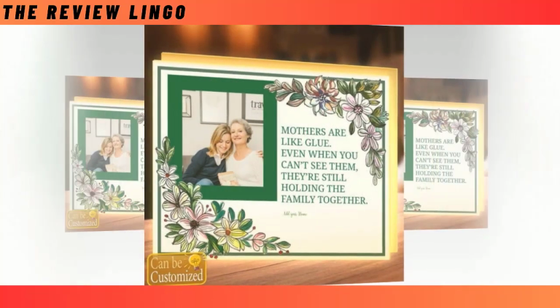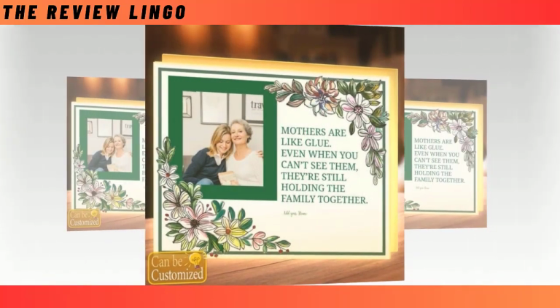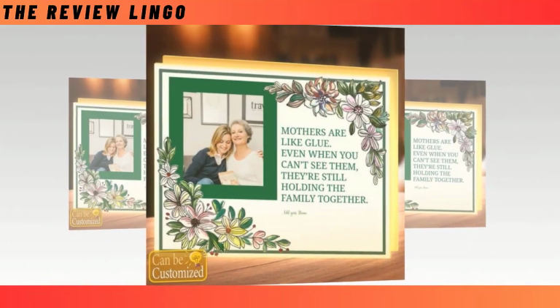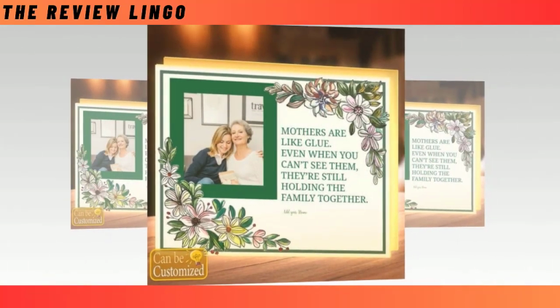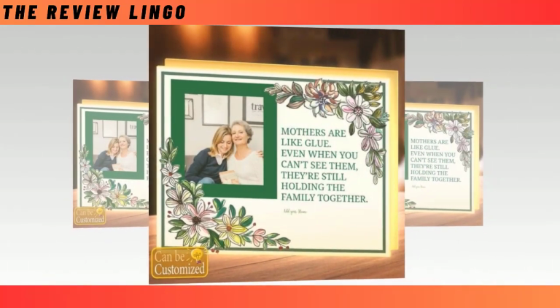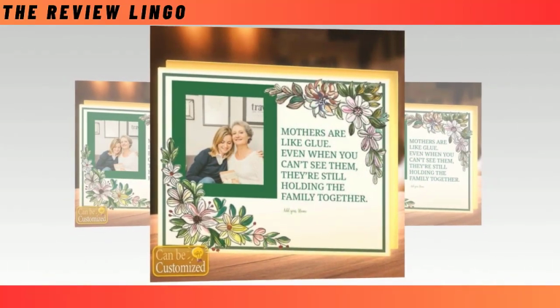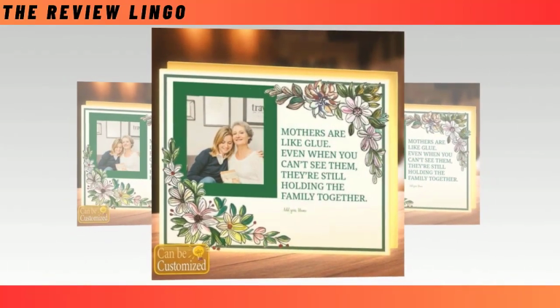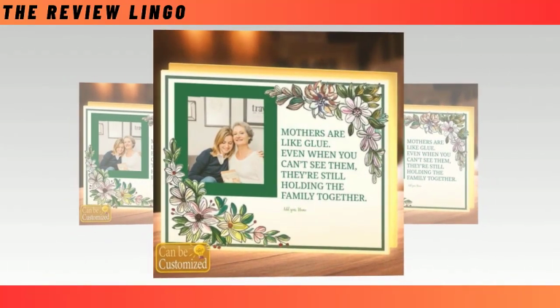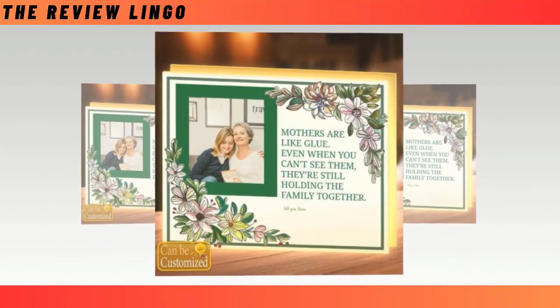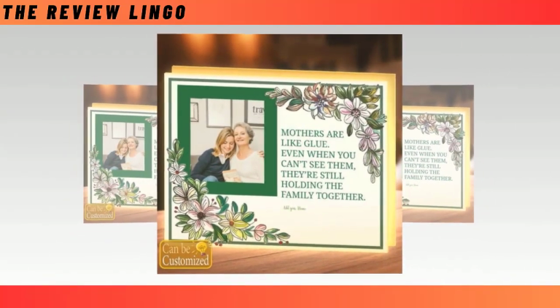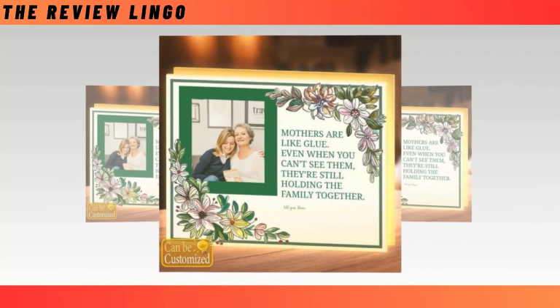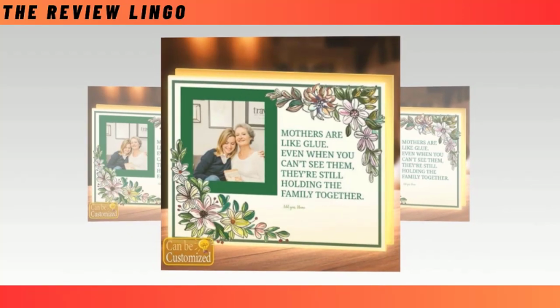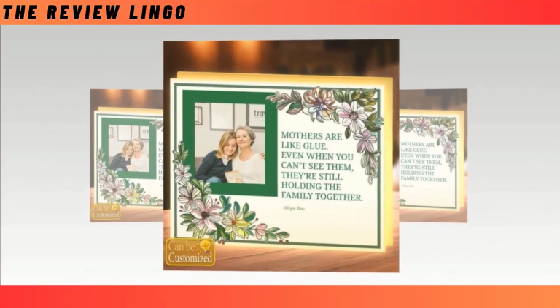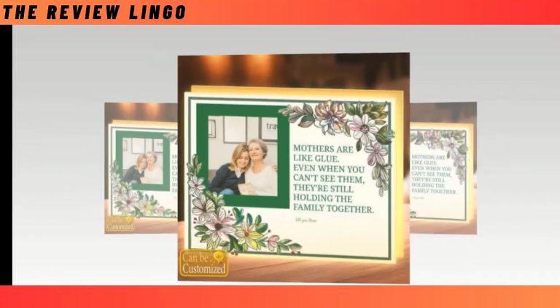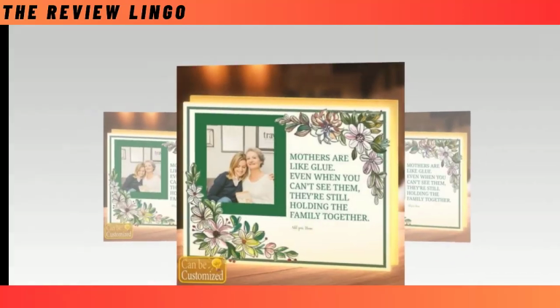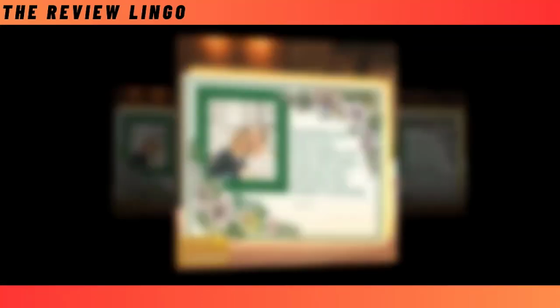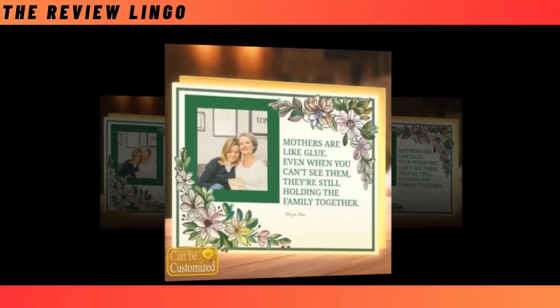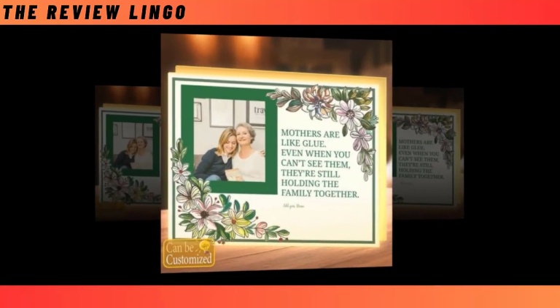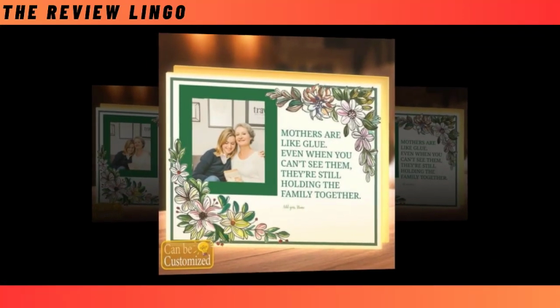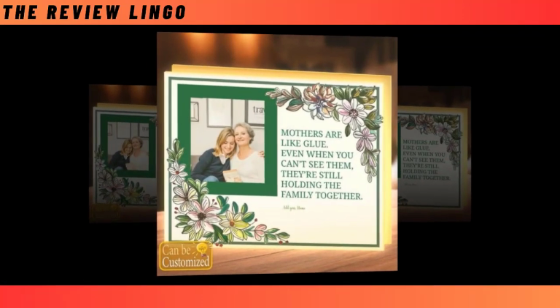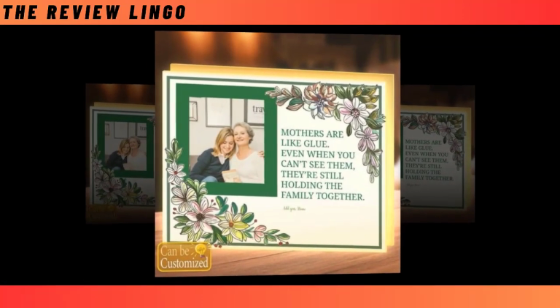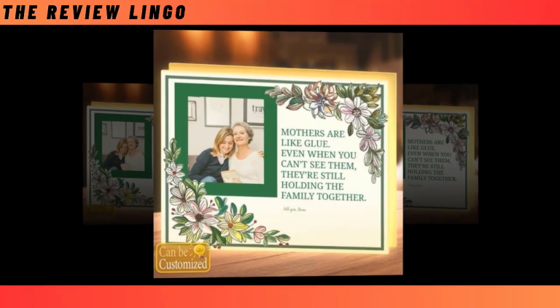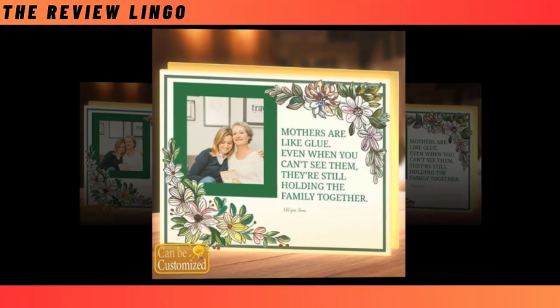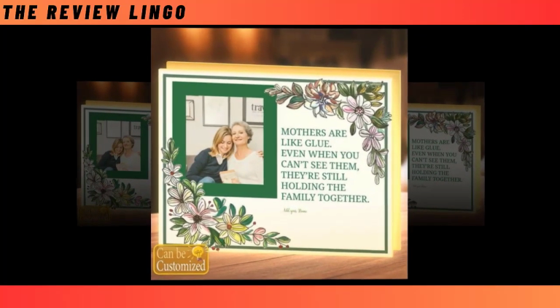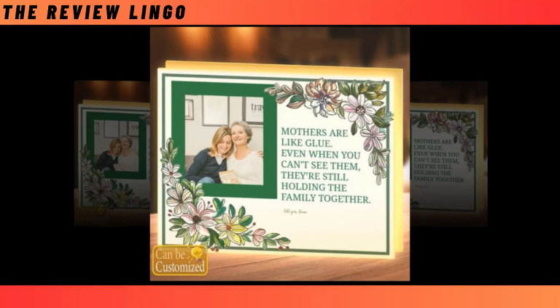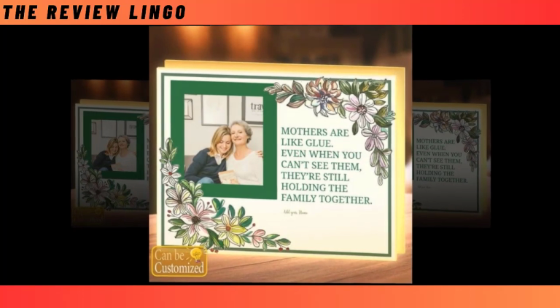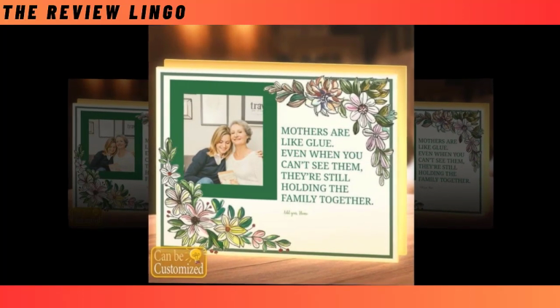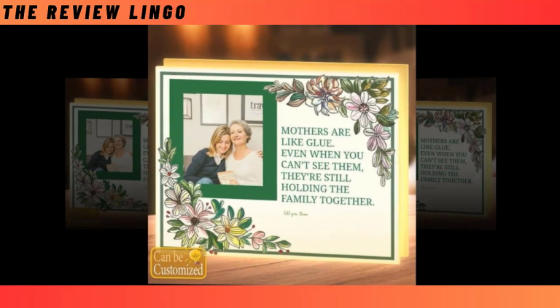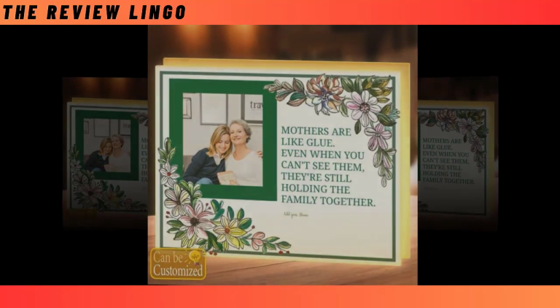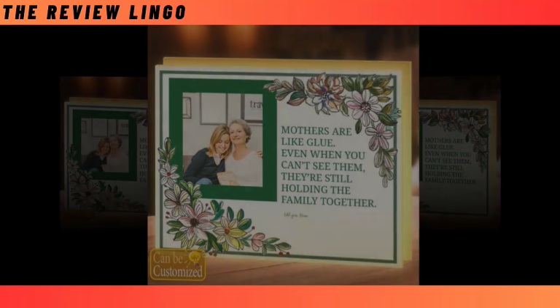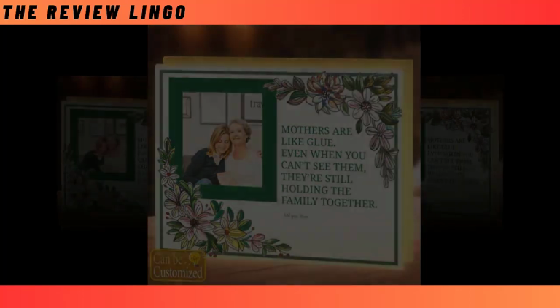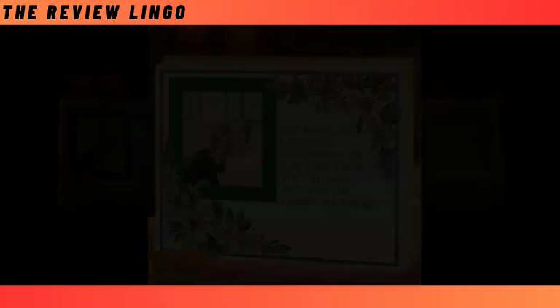With its double-sided display and user-friendly design, this personalized night light is the perfect gift to express your love and appreciation for mom on this special day. Give her a gift that will brighten her day and her space with our Best Custom Shaped Photo Light Box.